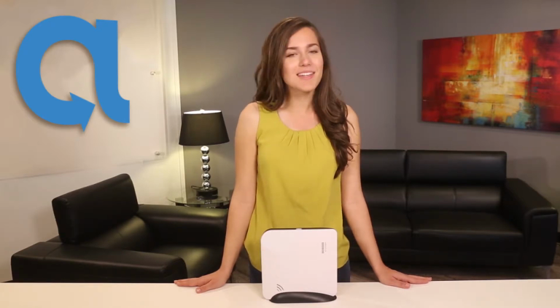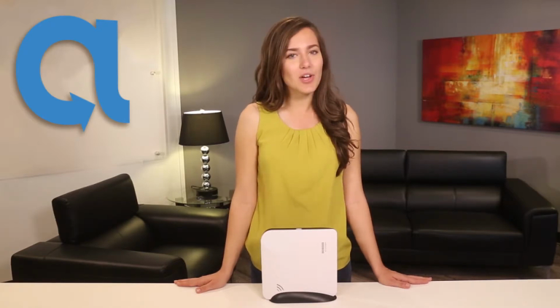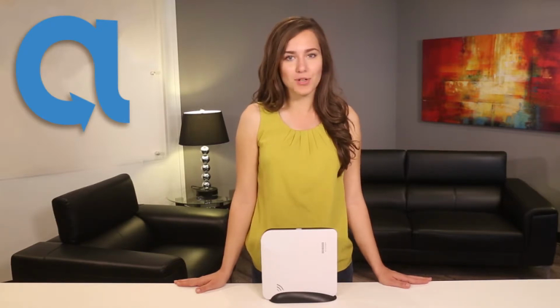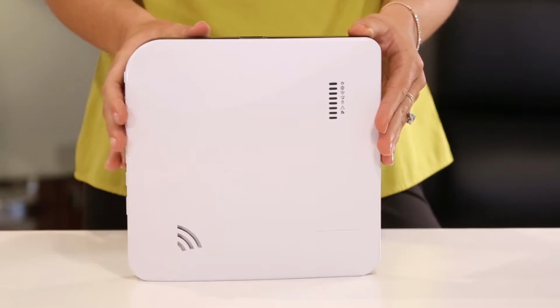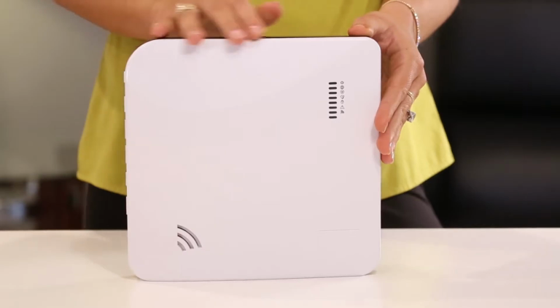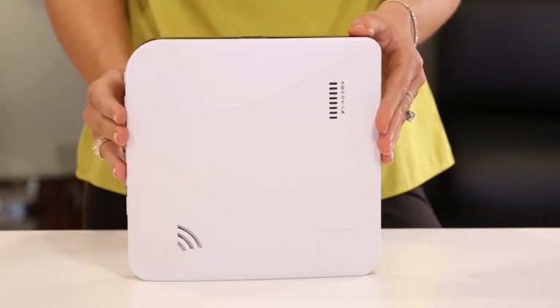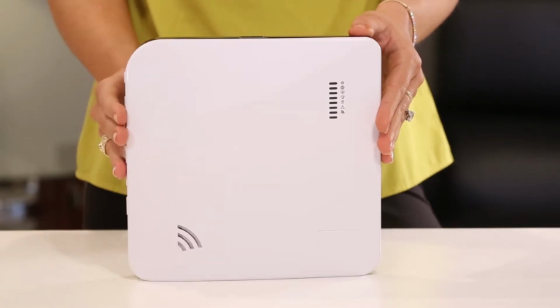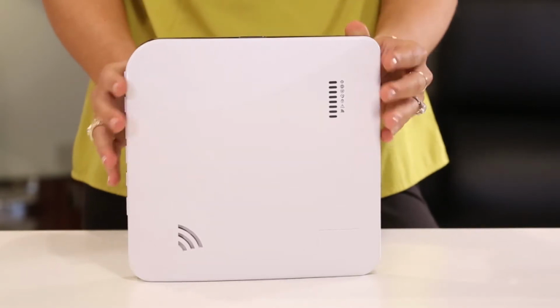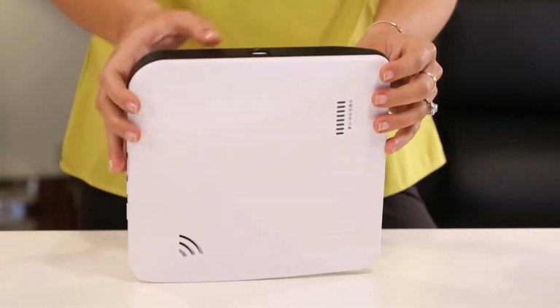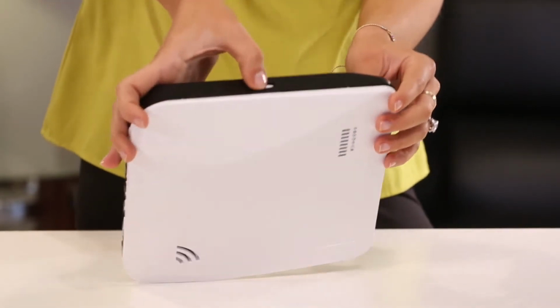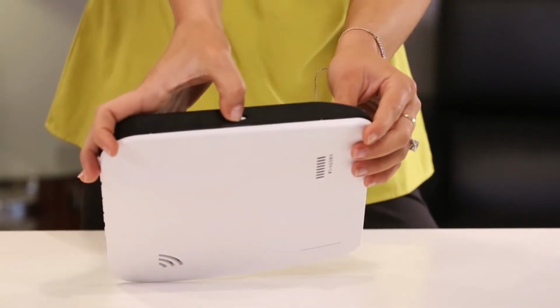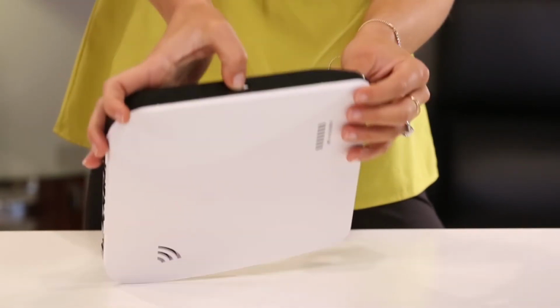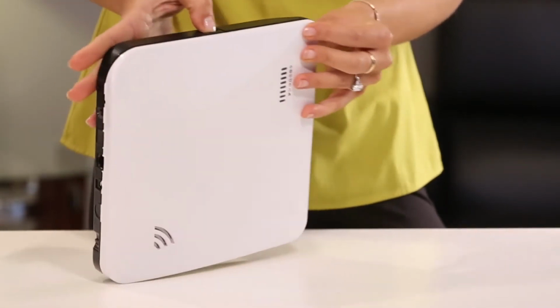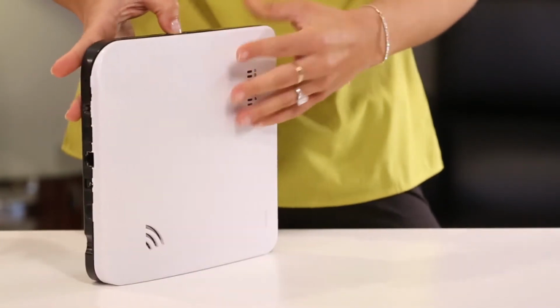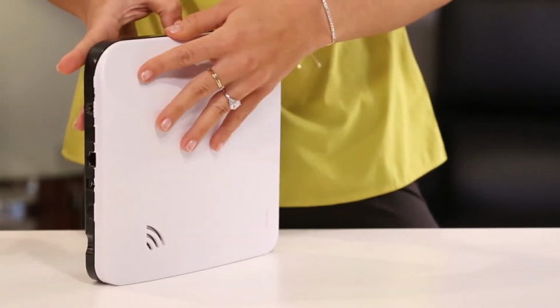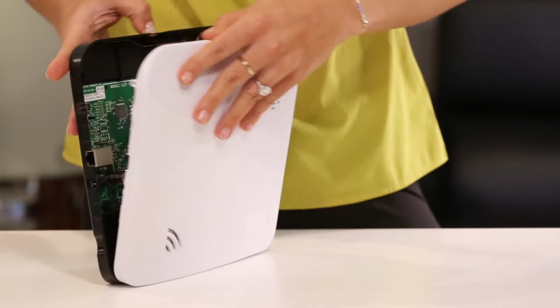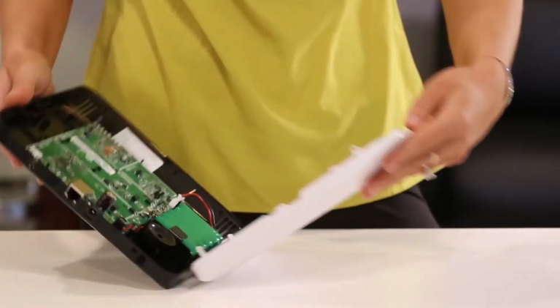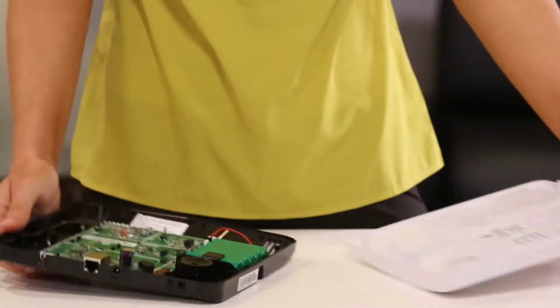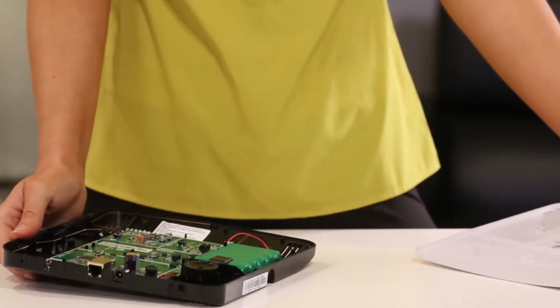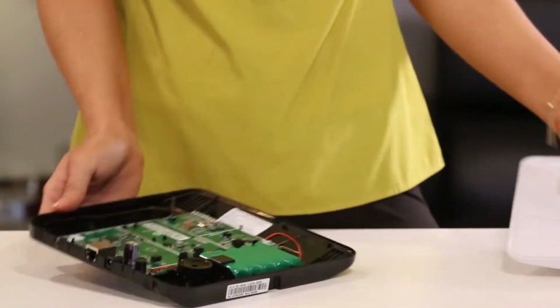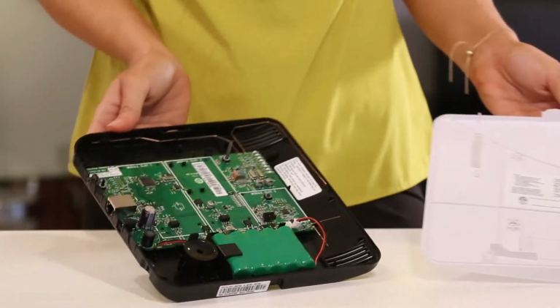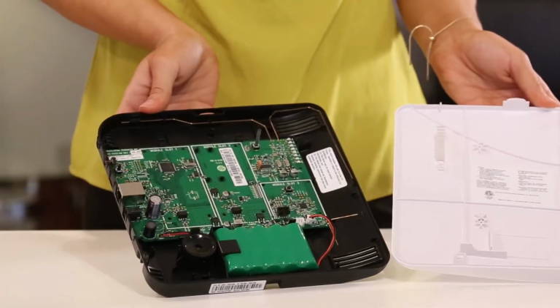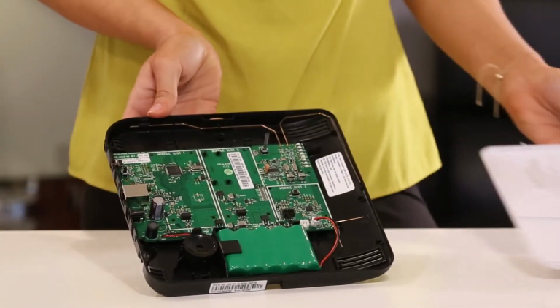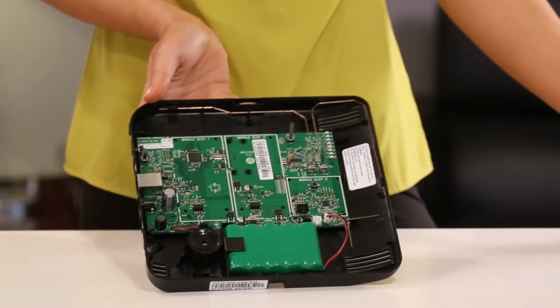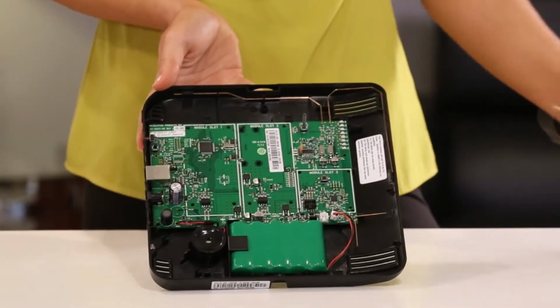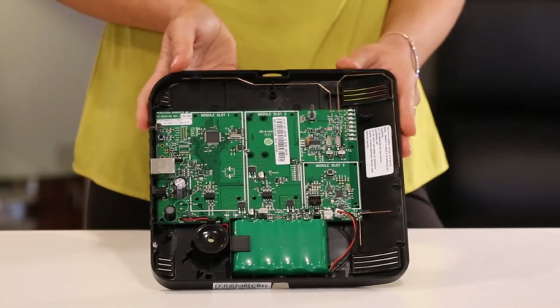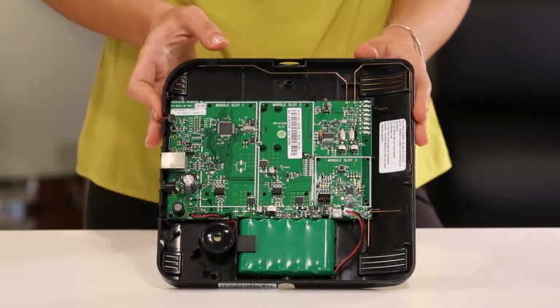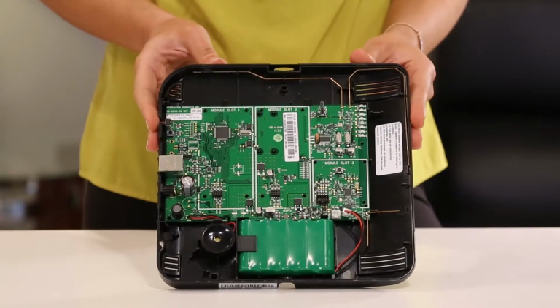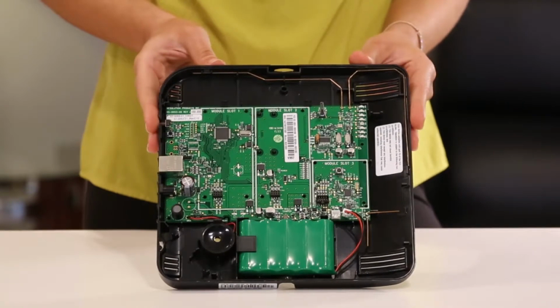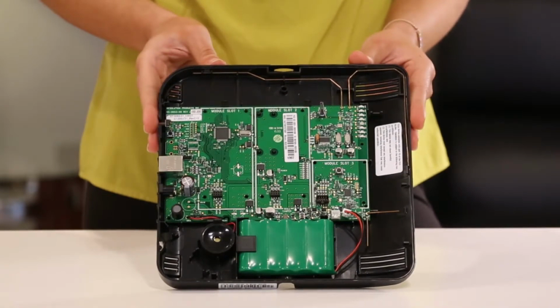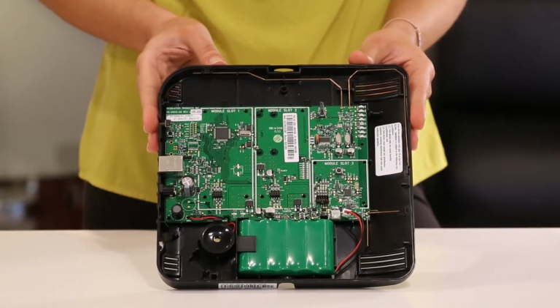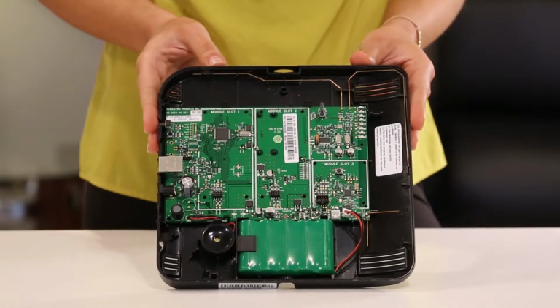To install the option cards, you'll need to remove the cover of the Connect Plus system as shown. Press the button on top of the Connect Plus to release the cover, then lift to loosen the tabs at the bottom of the panel. Place the Connect Plus on a flat and secure surface to prepare for card installation.